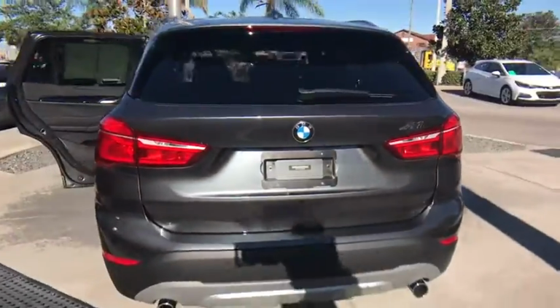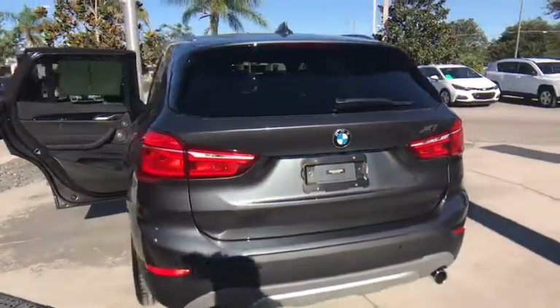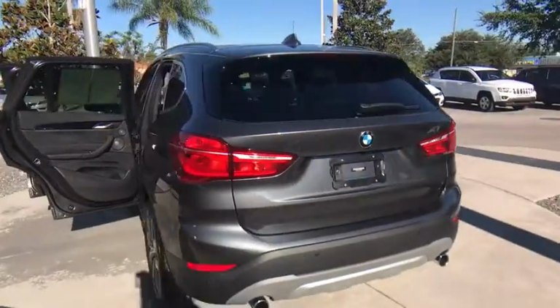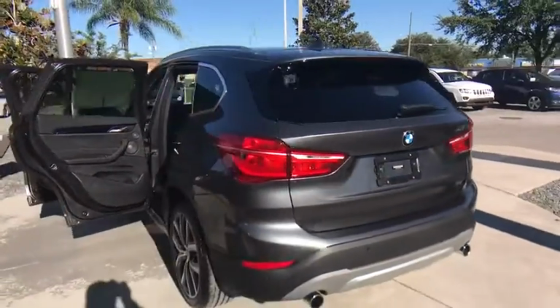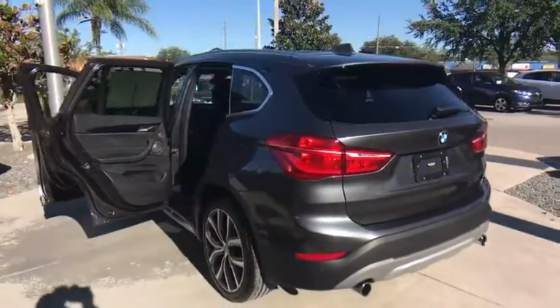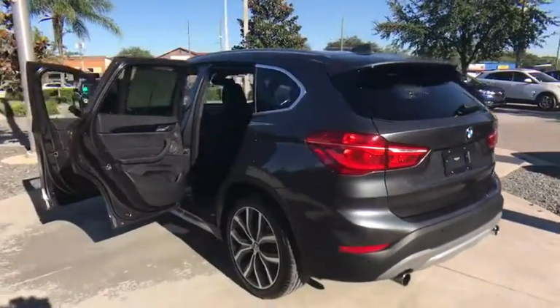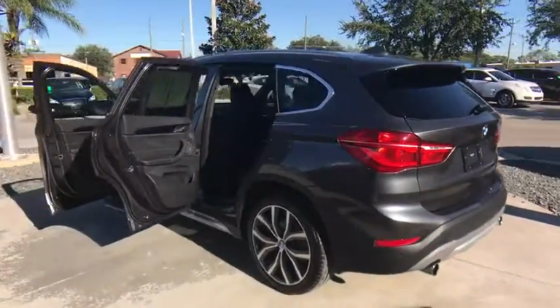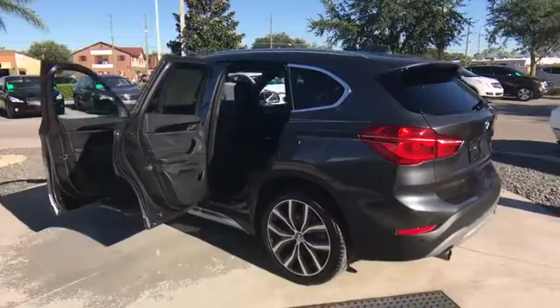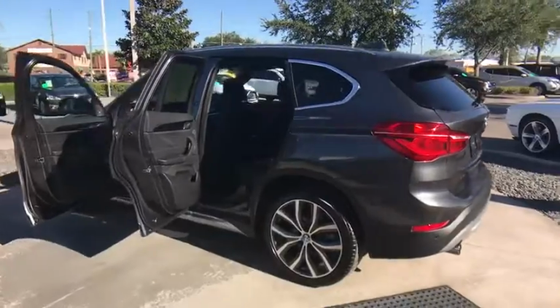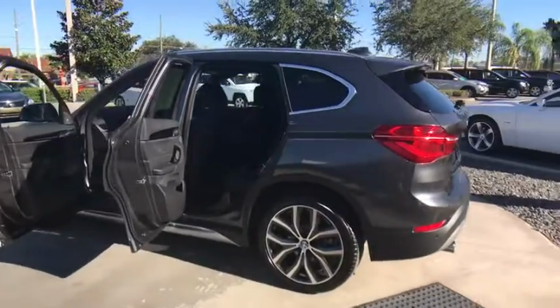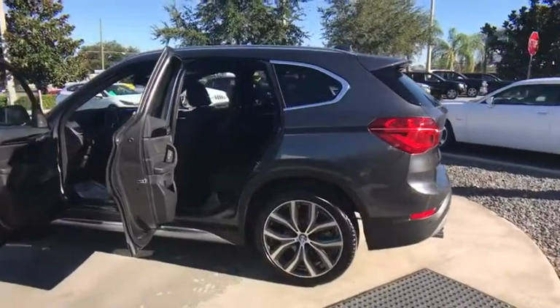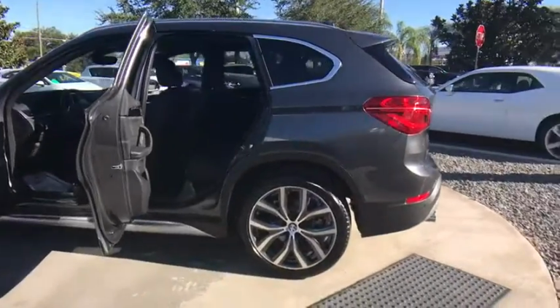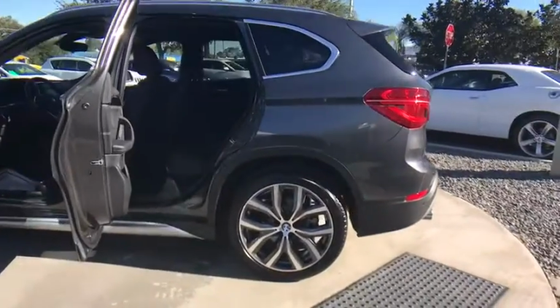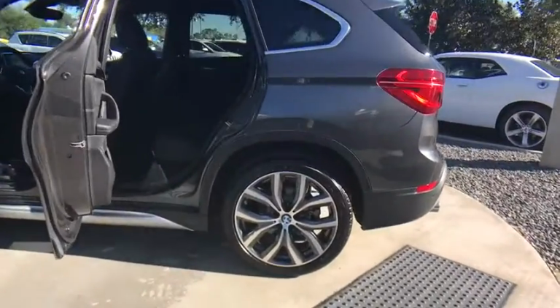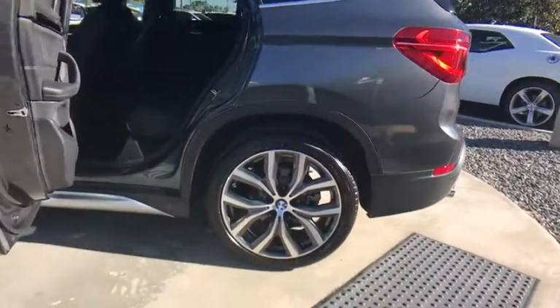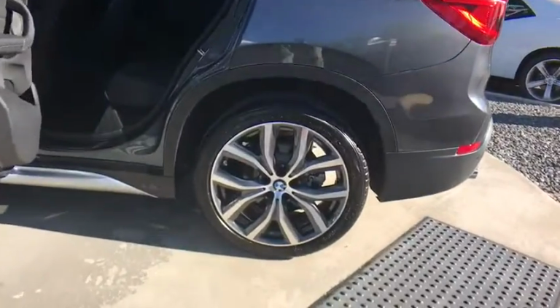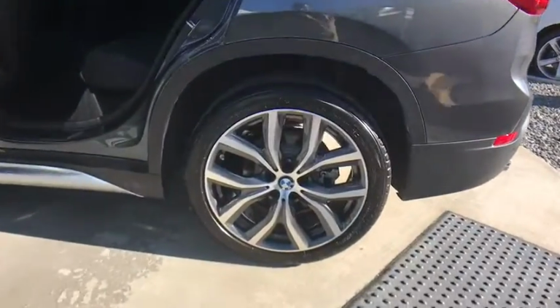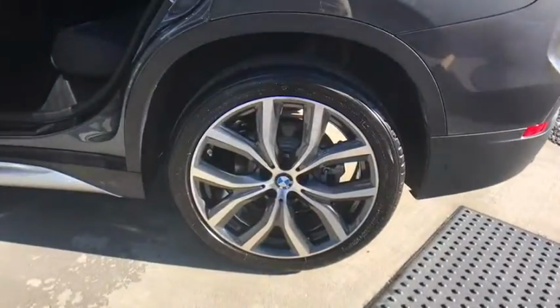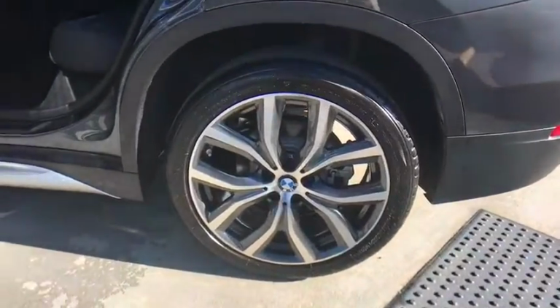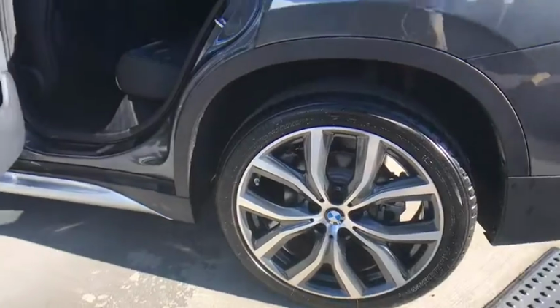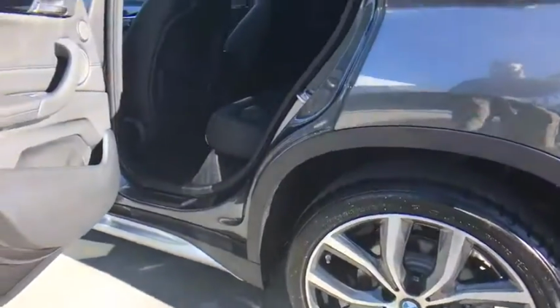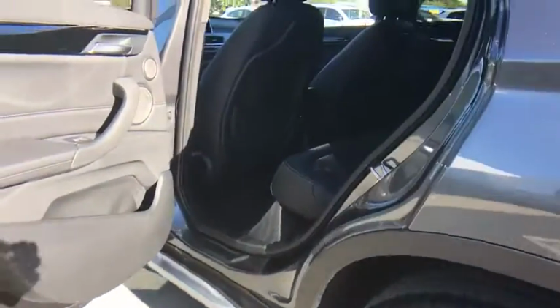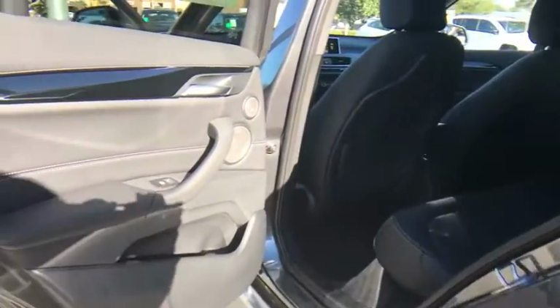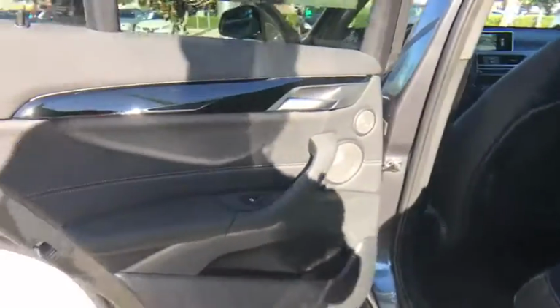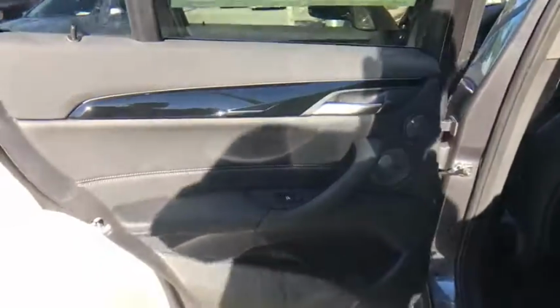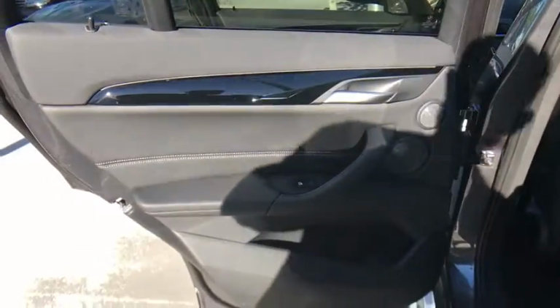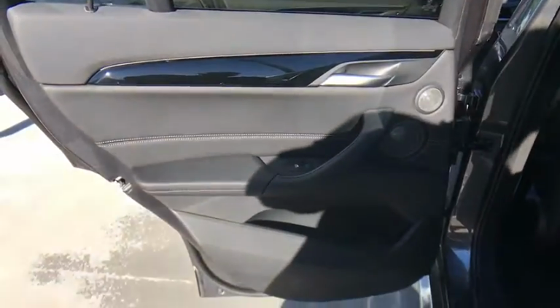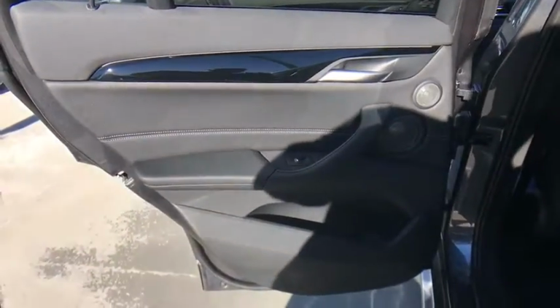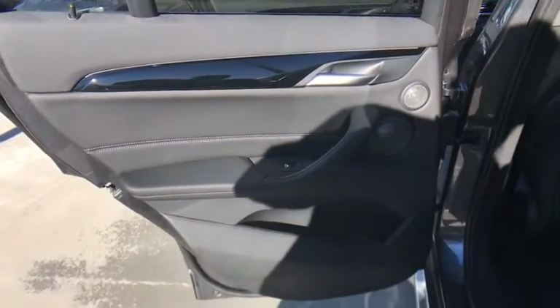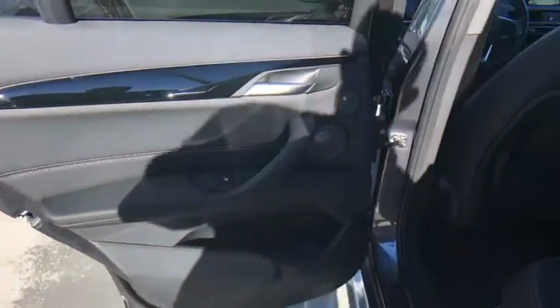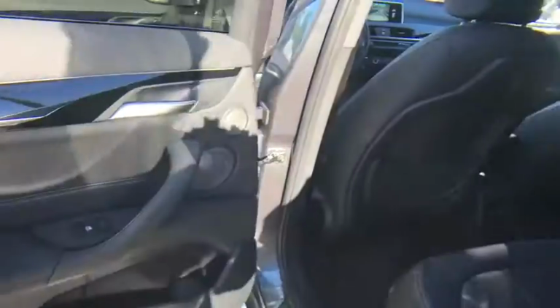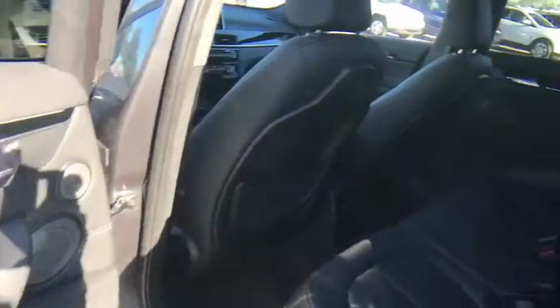Here are some of this vehicle's great options: stability control, traction control, keyless entry, power passenger seat, anti-lock braking system, power liftgate, steering wheel audio controls, Bluetooth, leather-wrapped steering wheel, power steering.